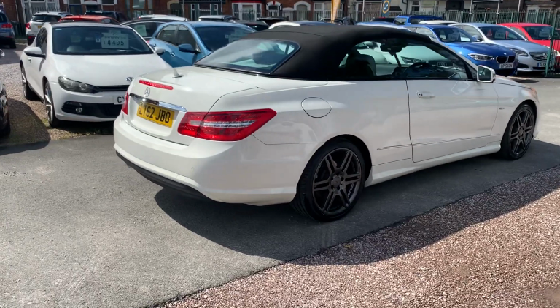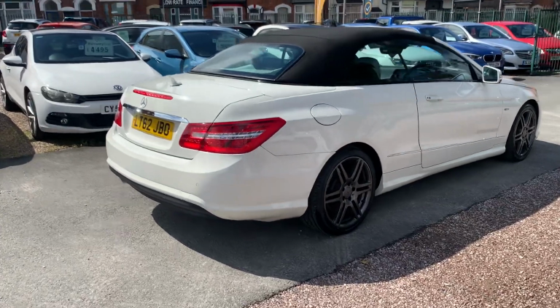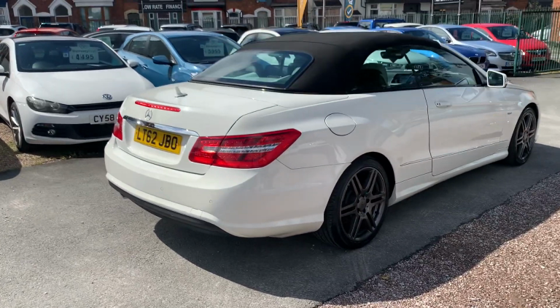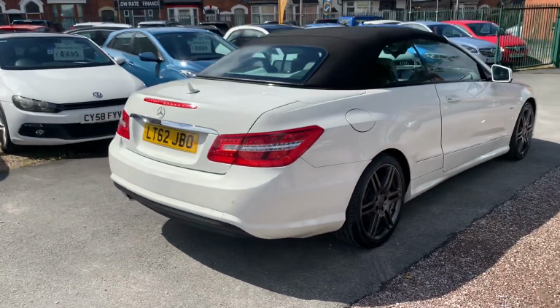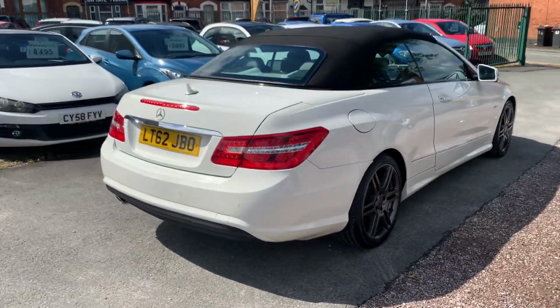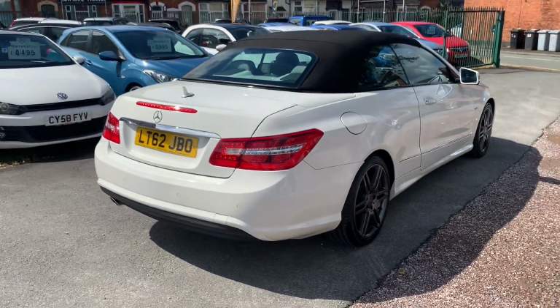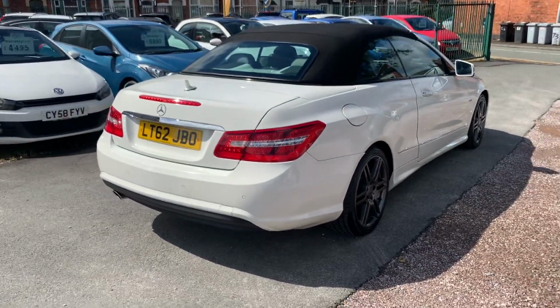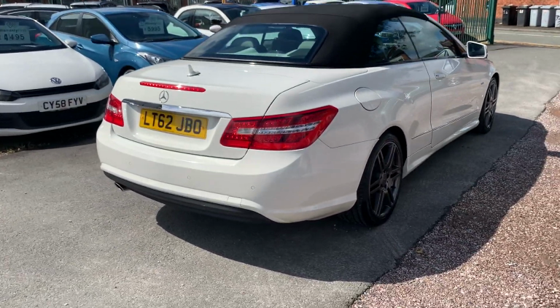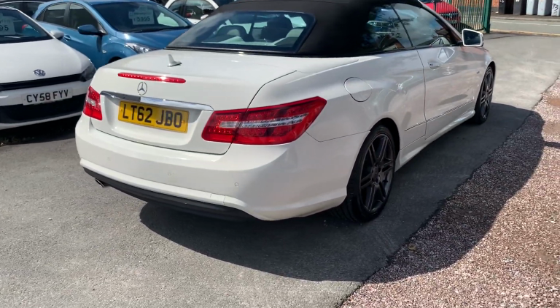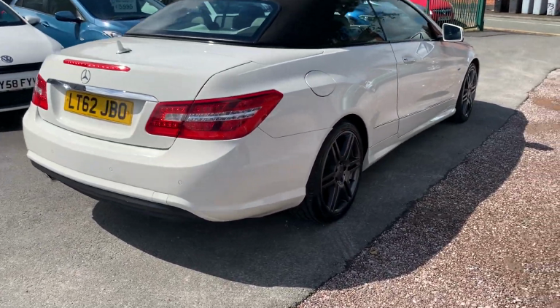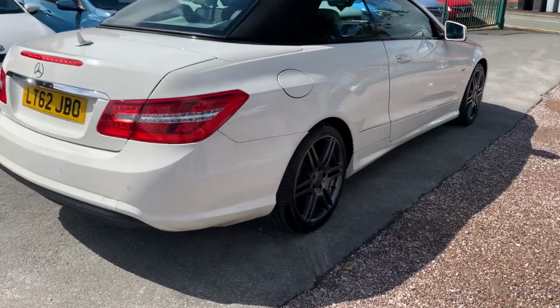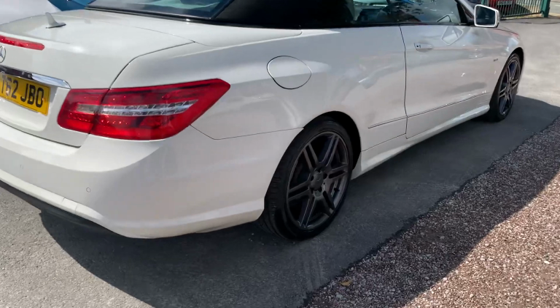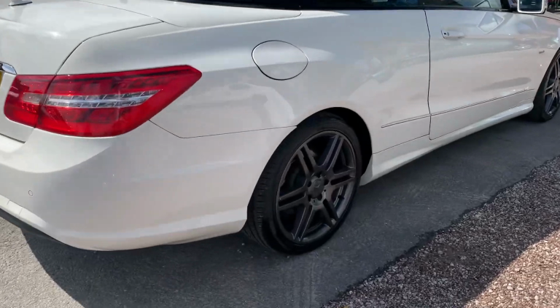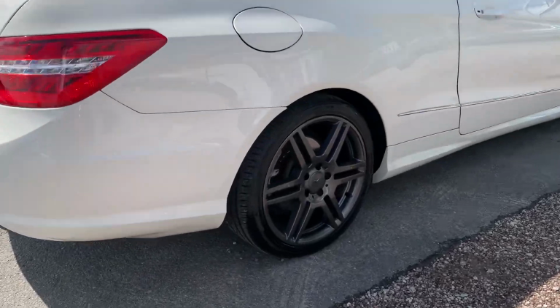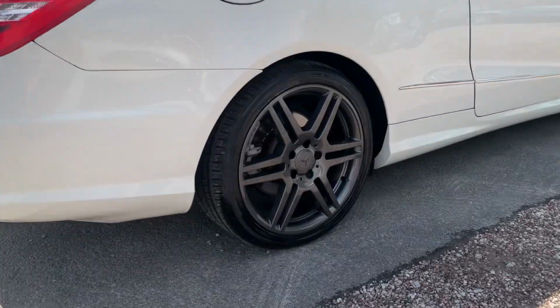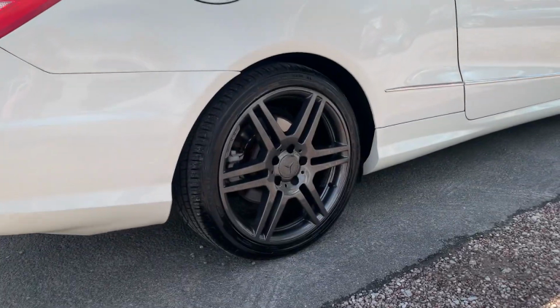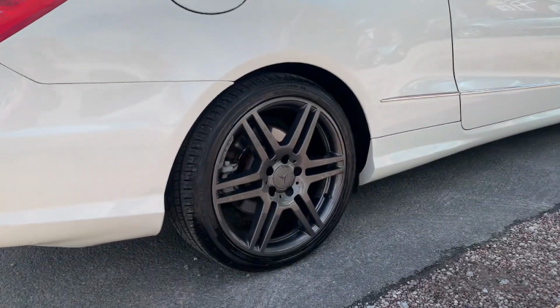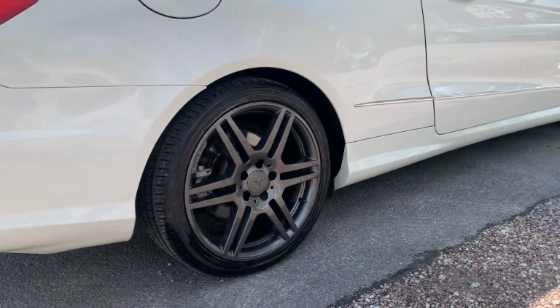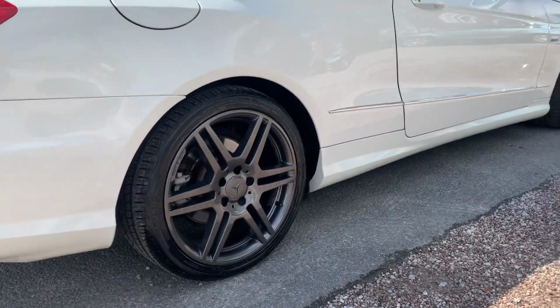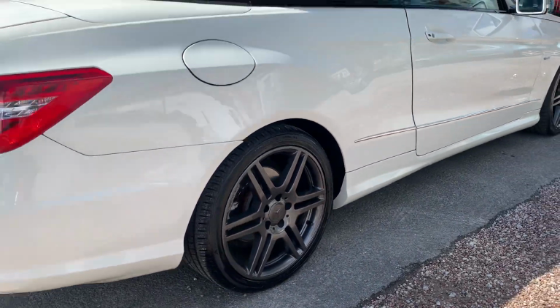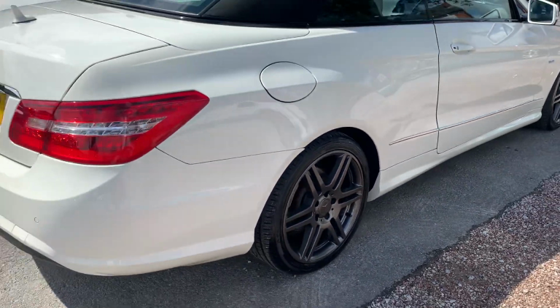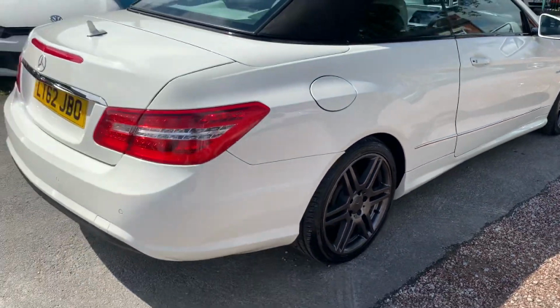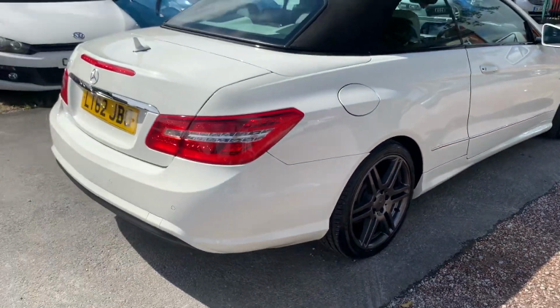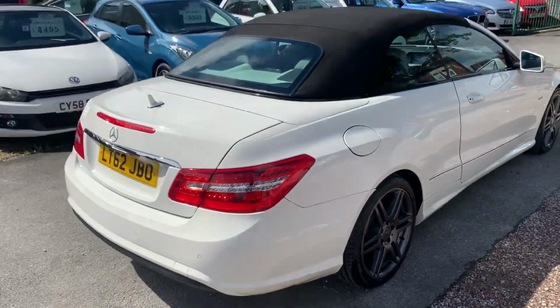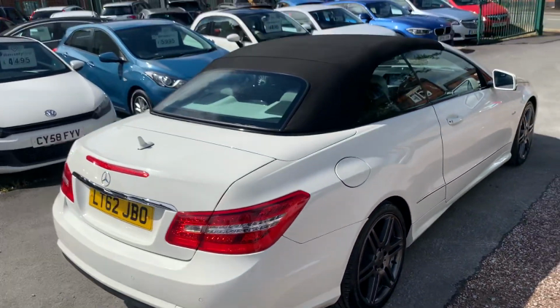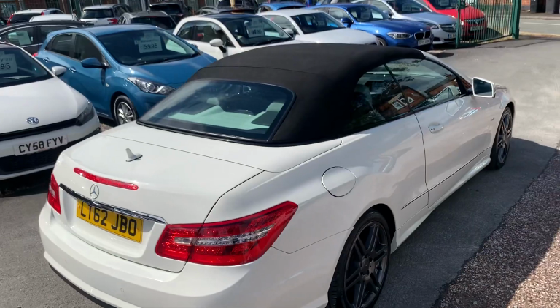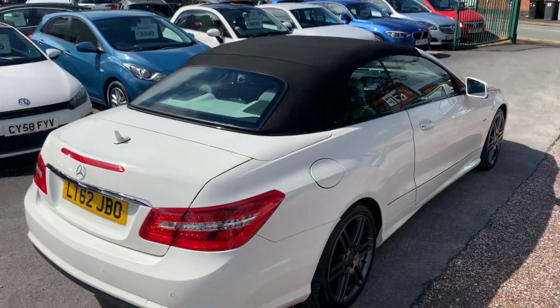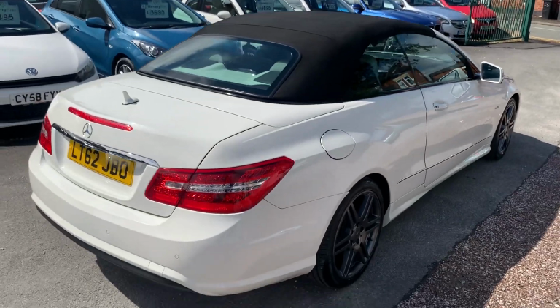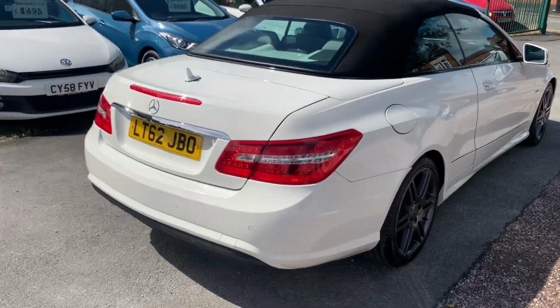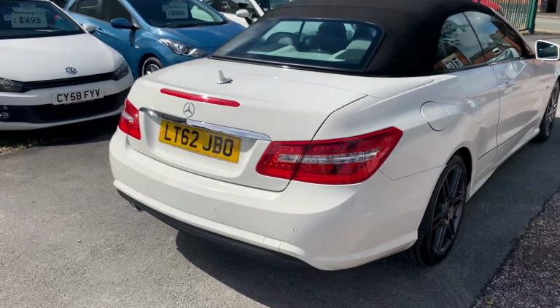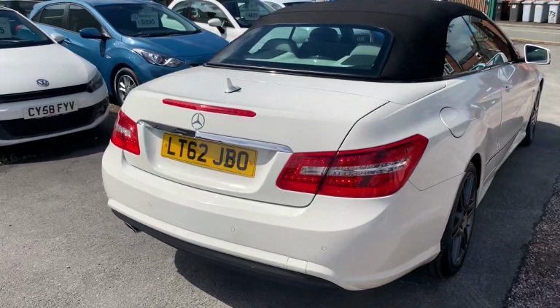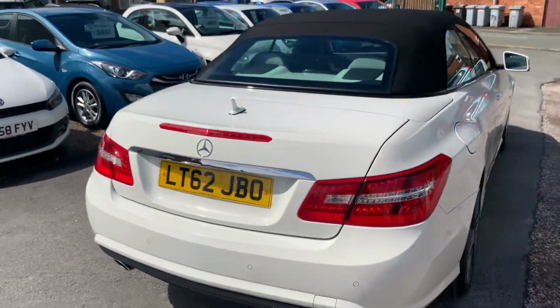The bodywork on this car is absolutely fantastic, as are the wheels. It's got the lovely AMG line wheels, been fully refurbished, absolutely unmarked. A nice black roof that goes up and down really quickly.